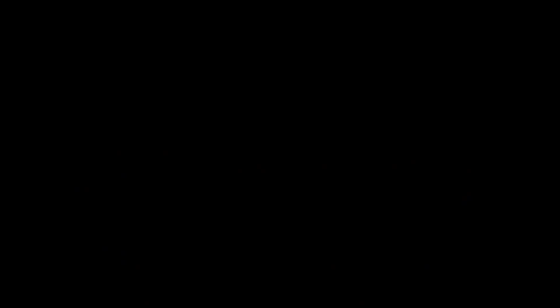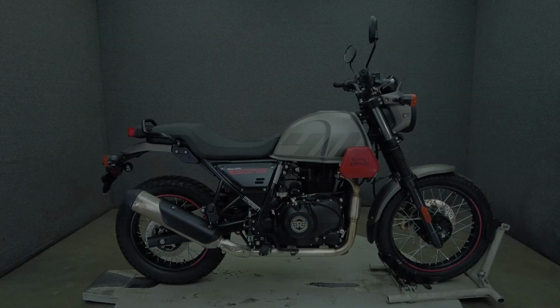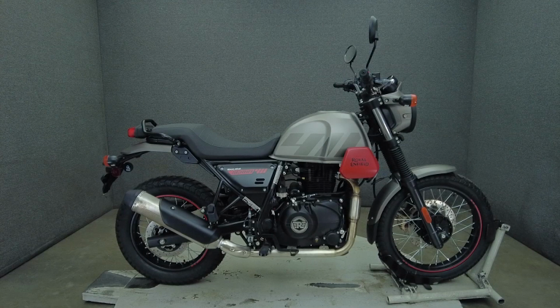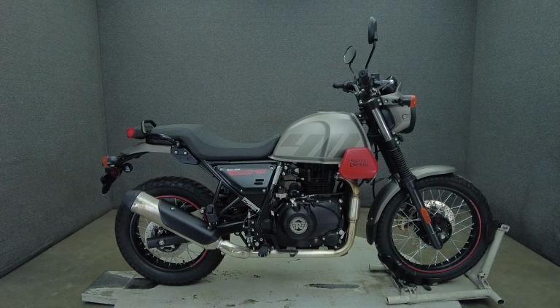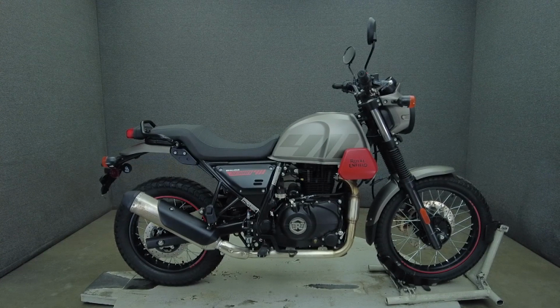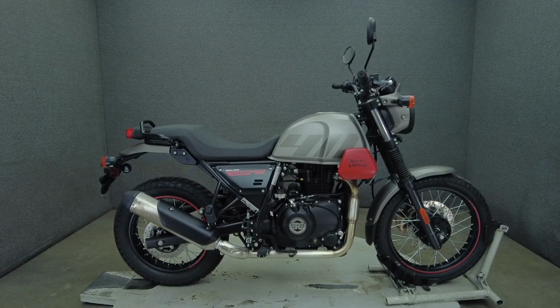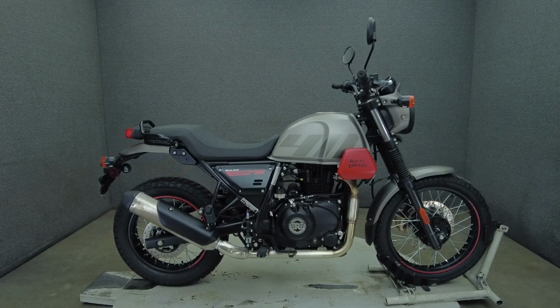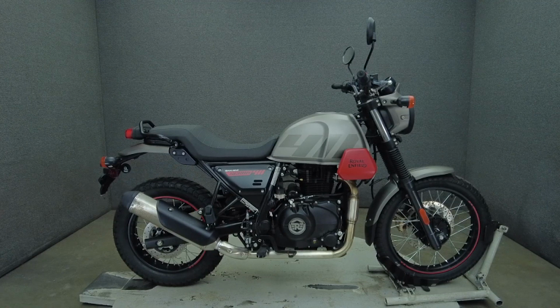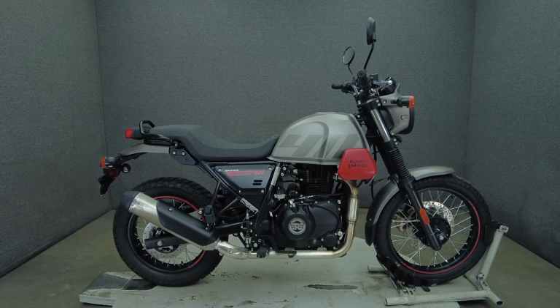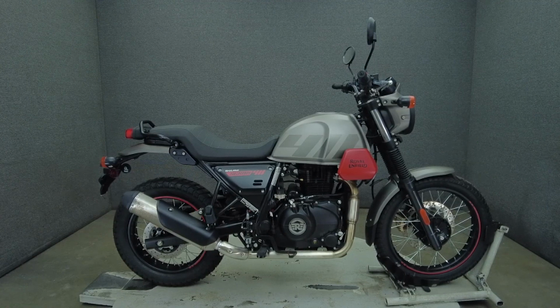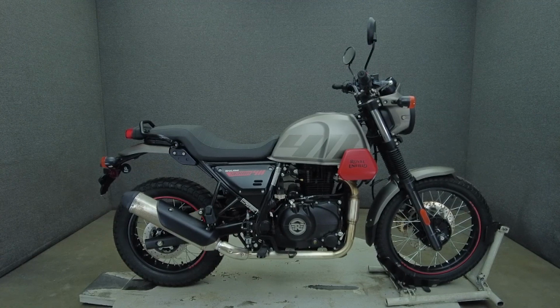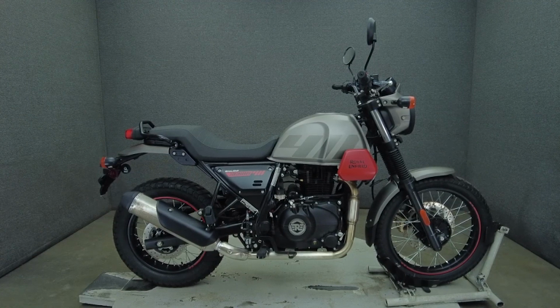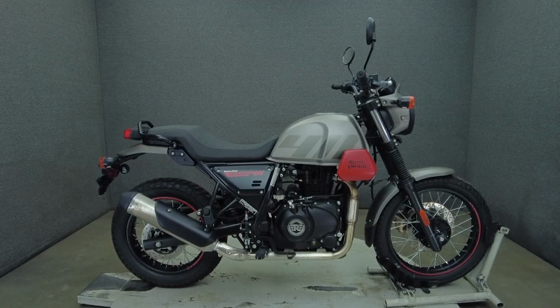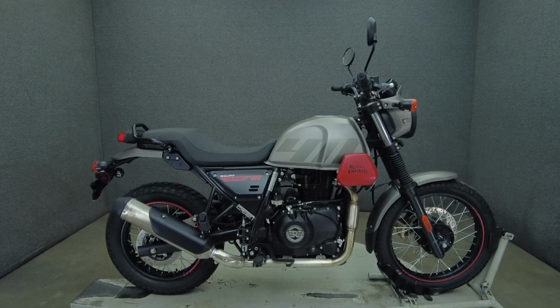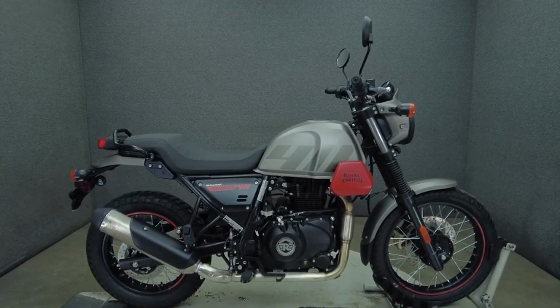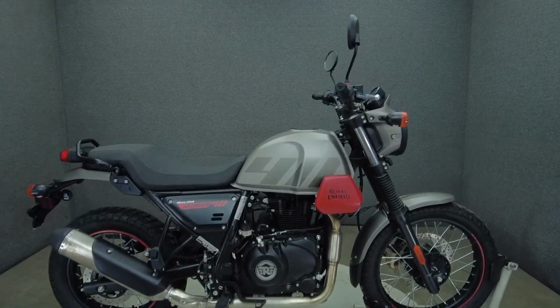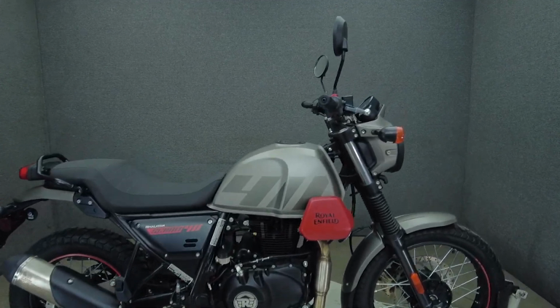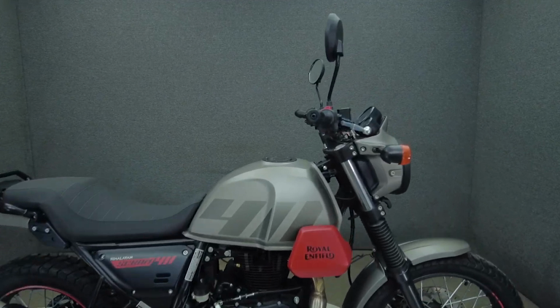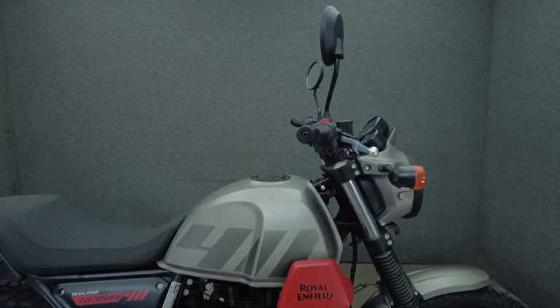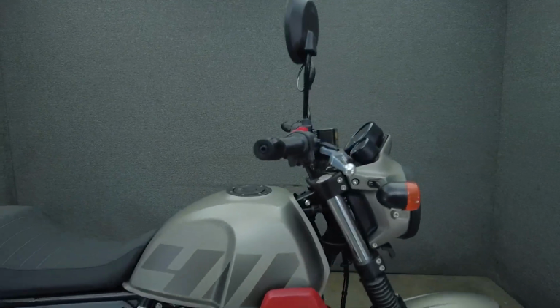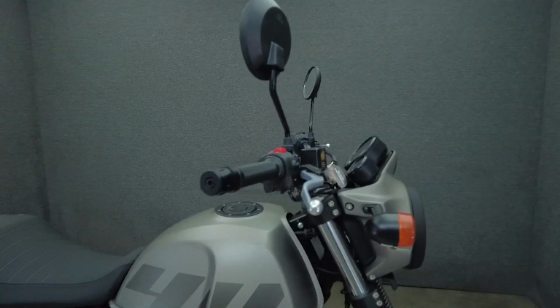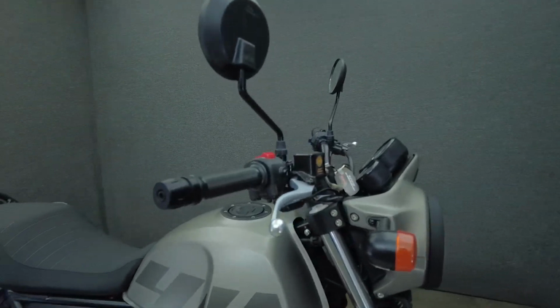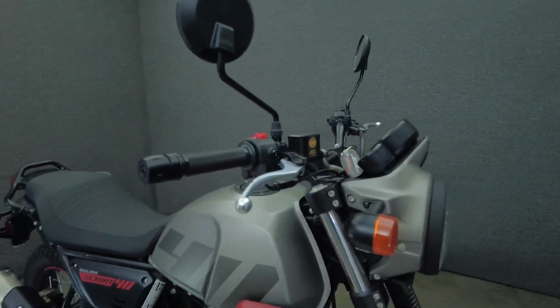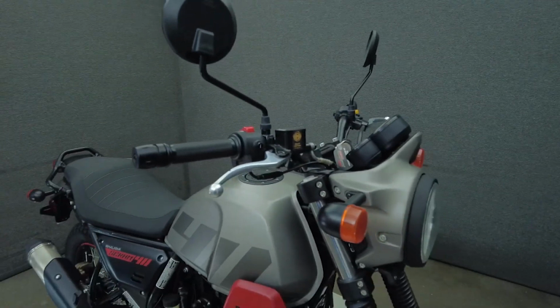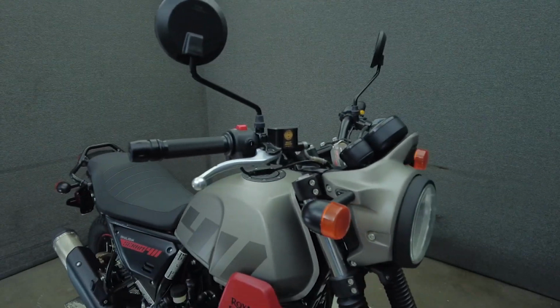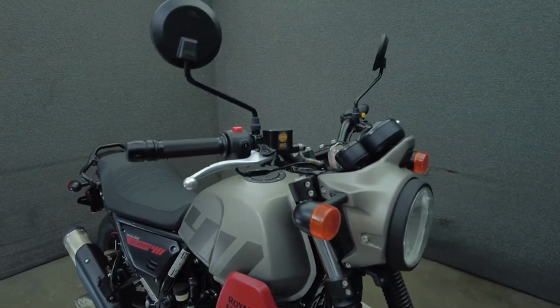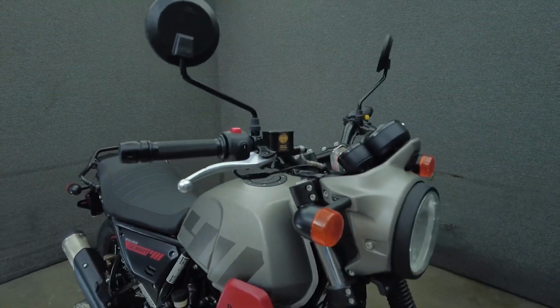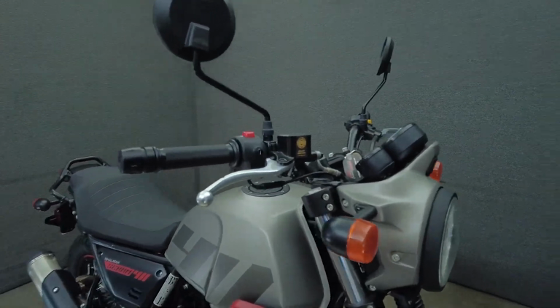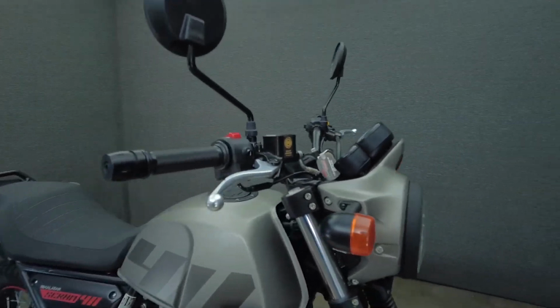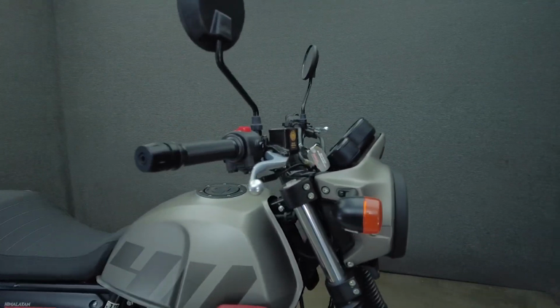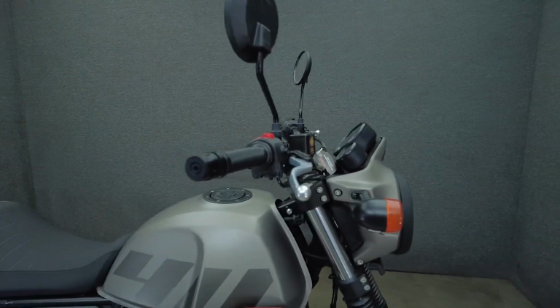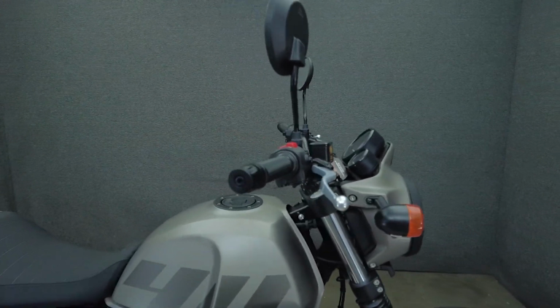Hey everyone, this is Keegan from National Power Sports. This stock 2023 Royal Enfield Scram 411 with only one mile runs well and passes New Hampshire state inspection. It comes equipped with ABS.